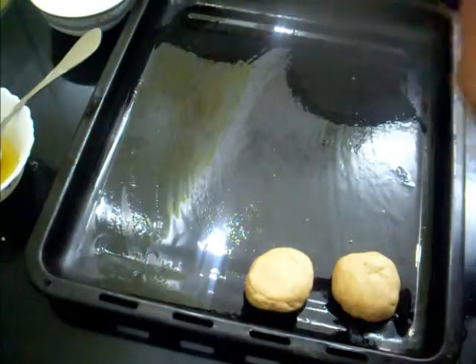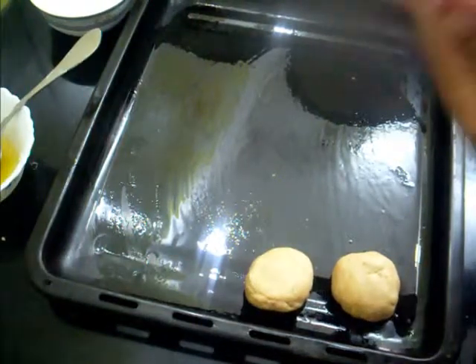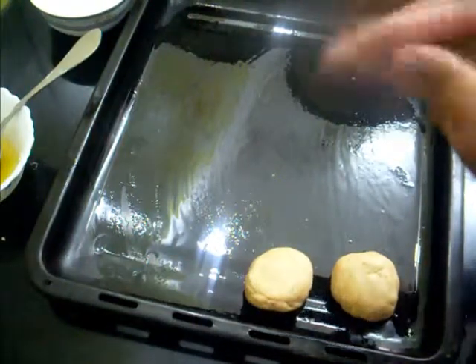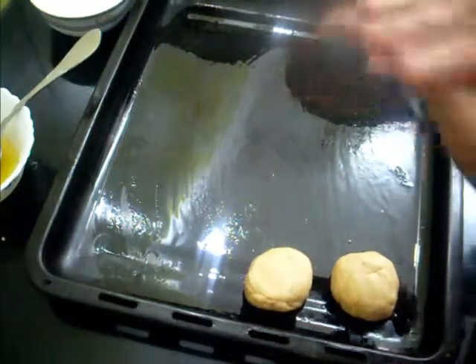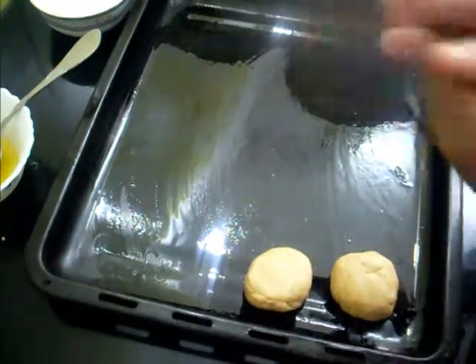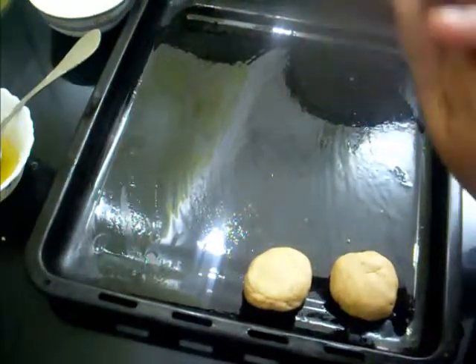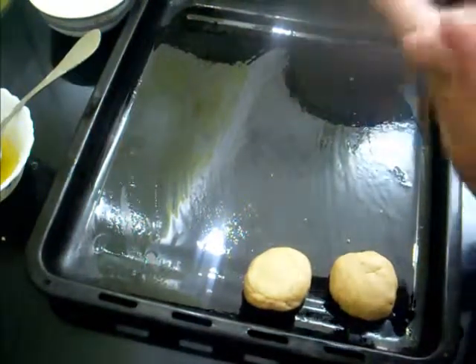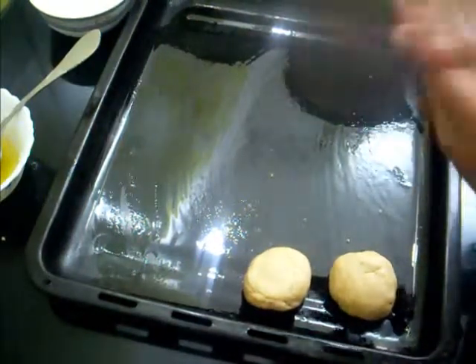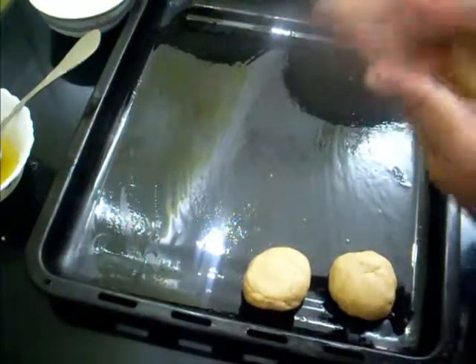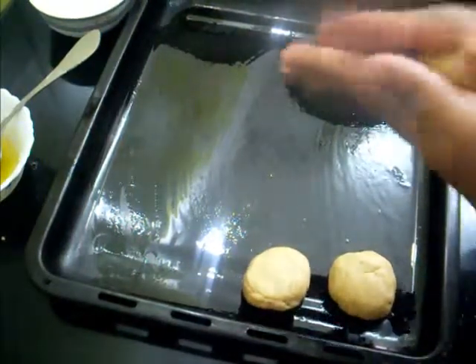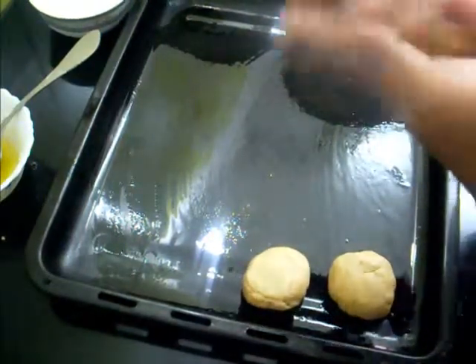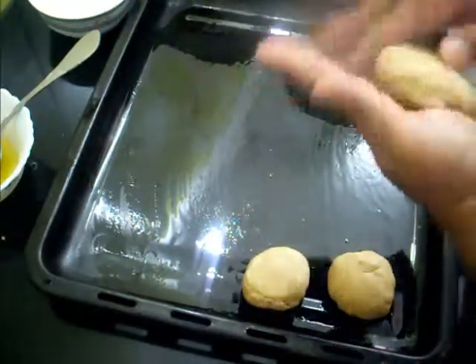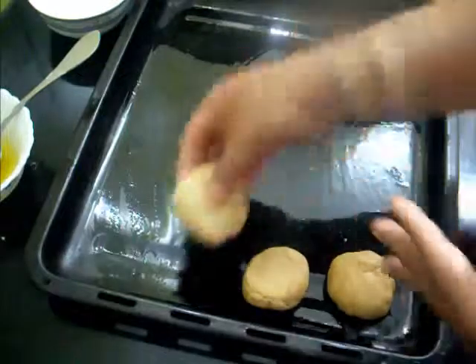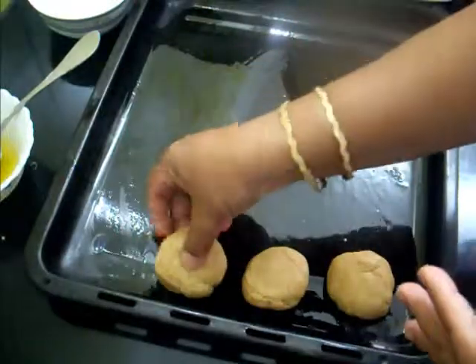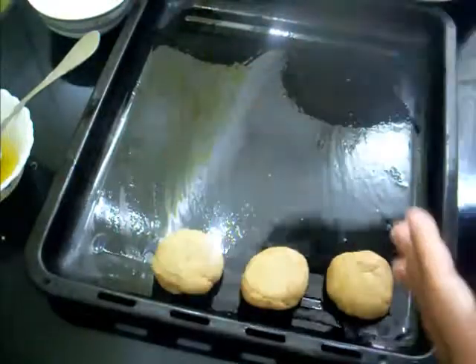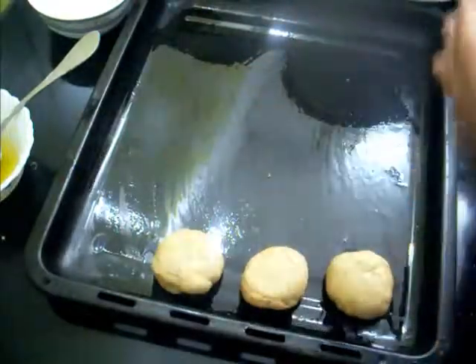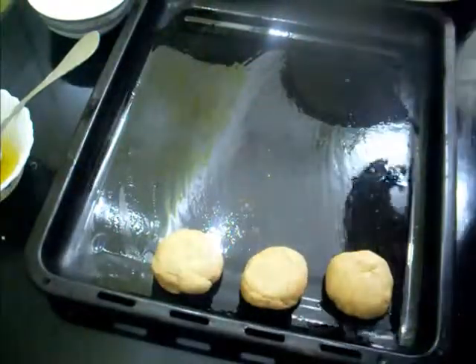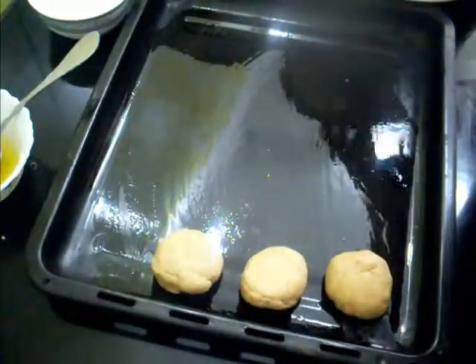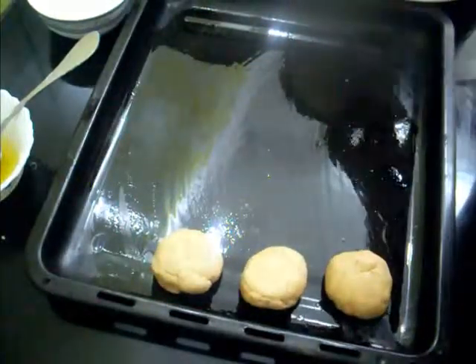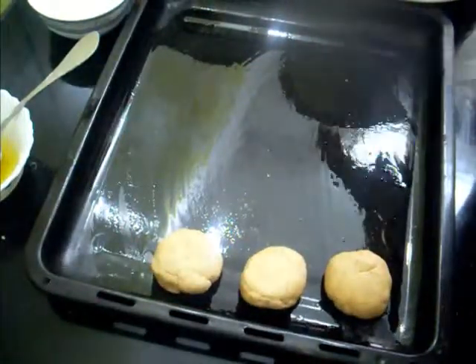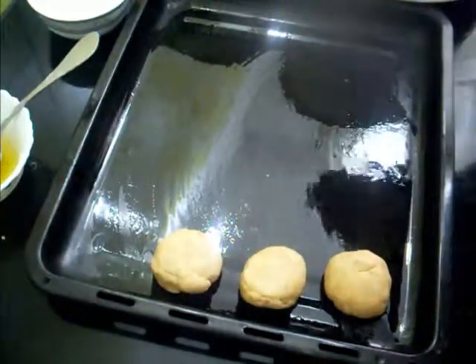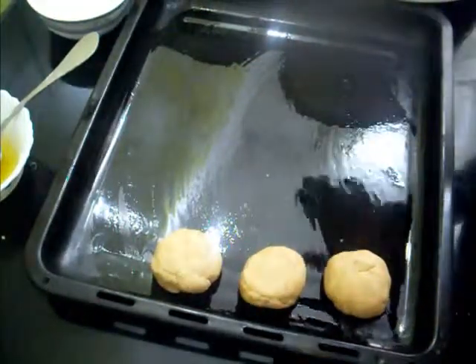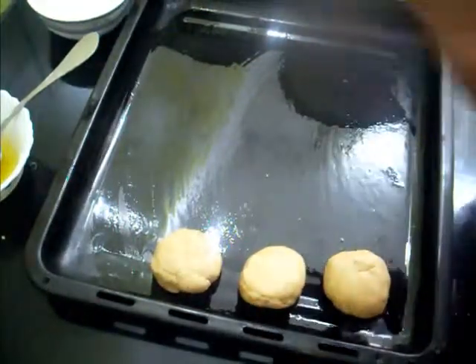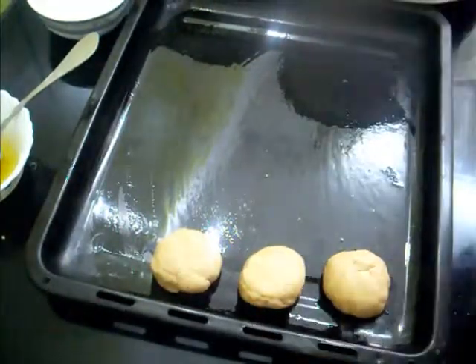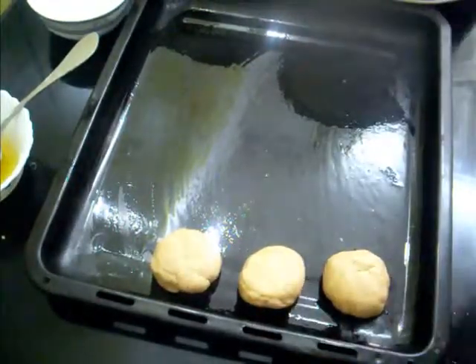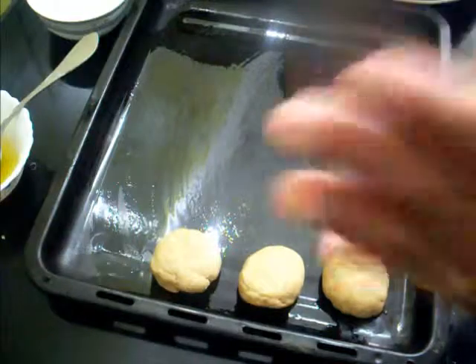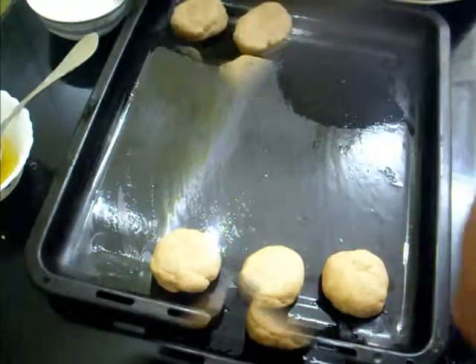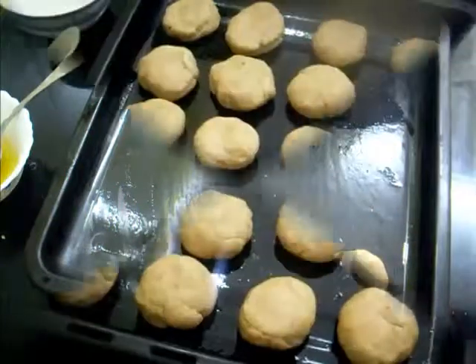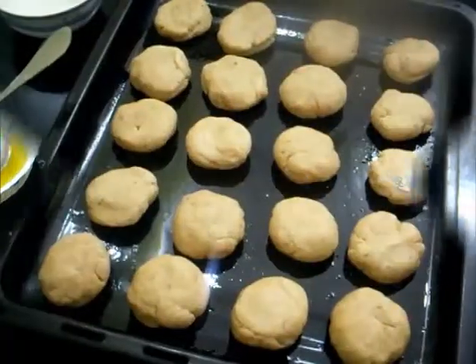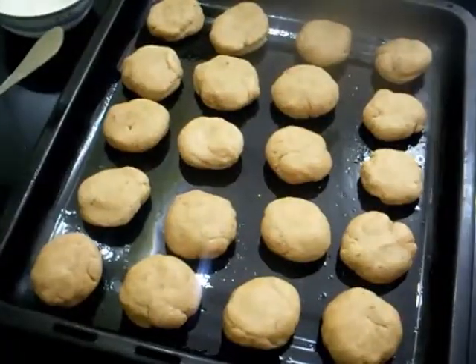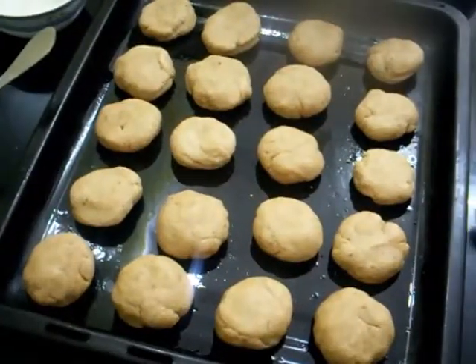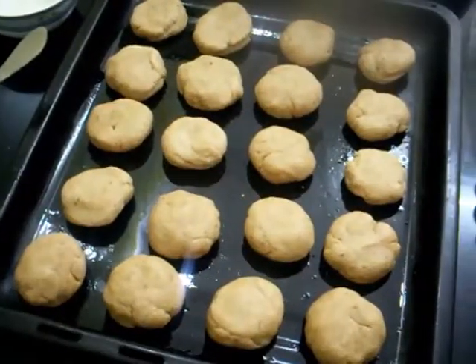These bati are actually hard from outside and very soft from inside. So here our bati are ready, and now I am going to bake them.